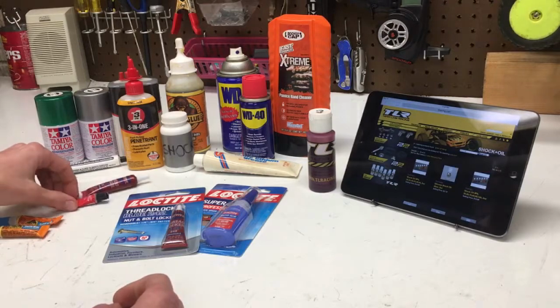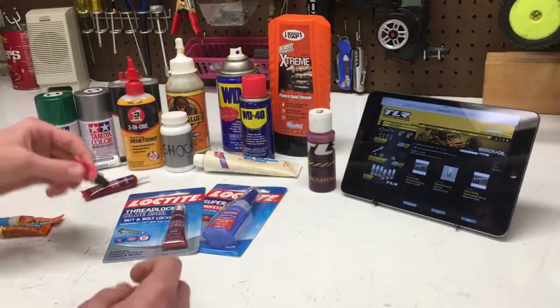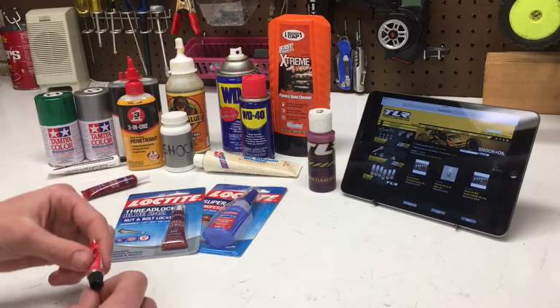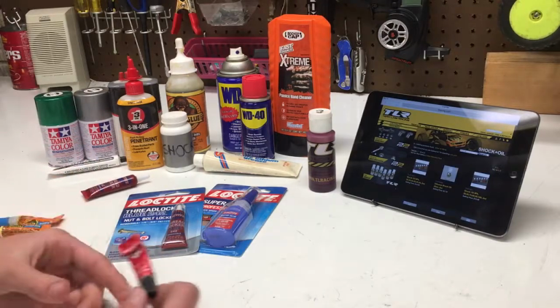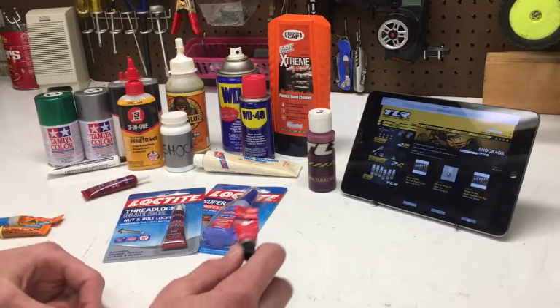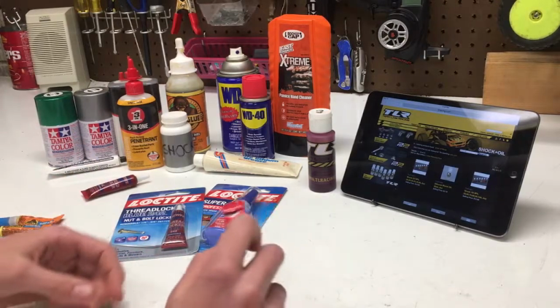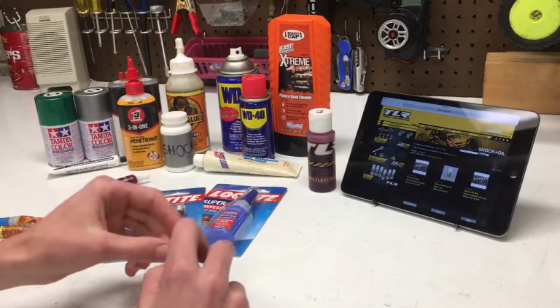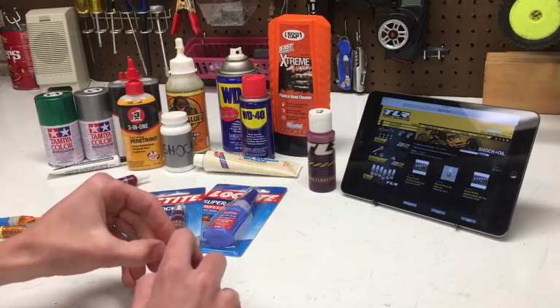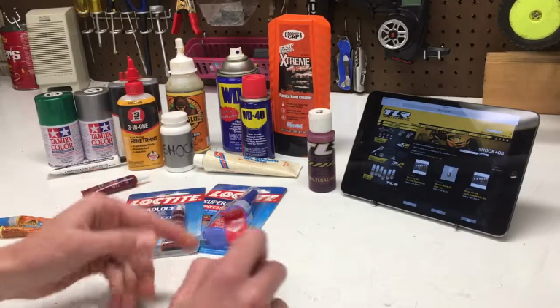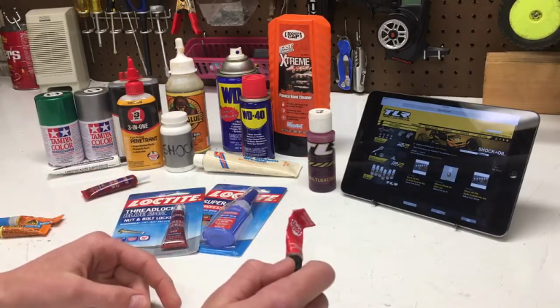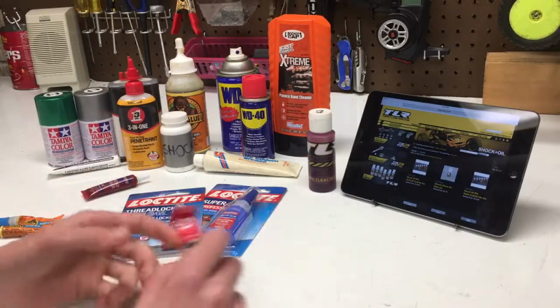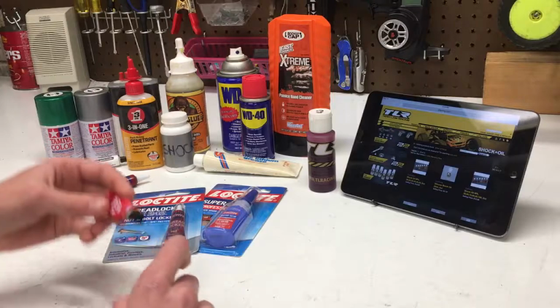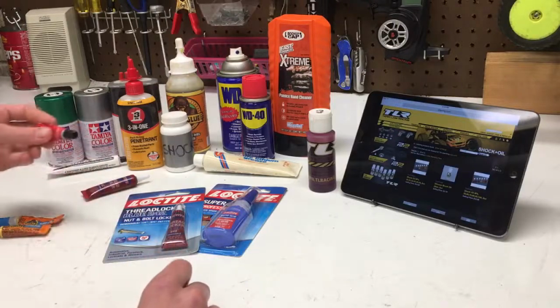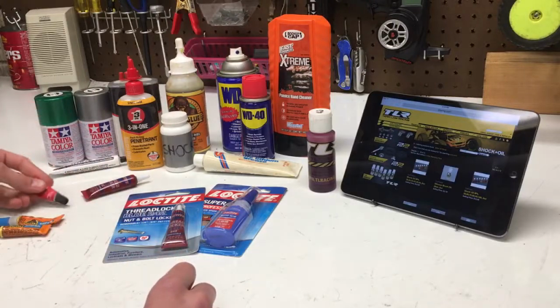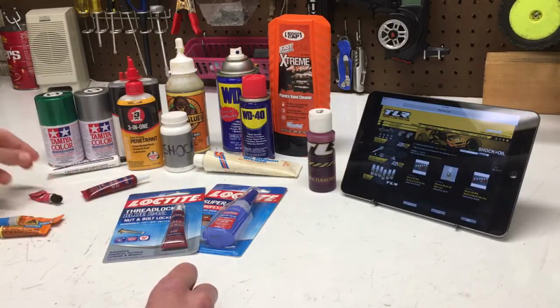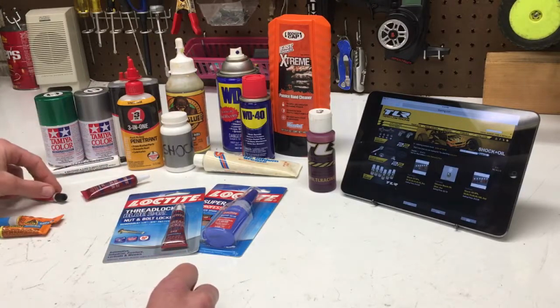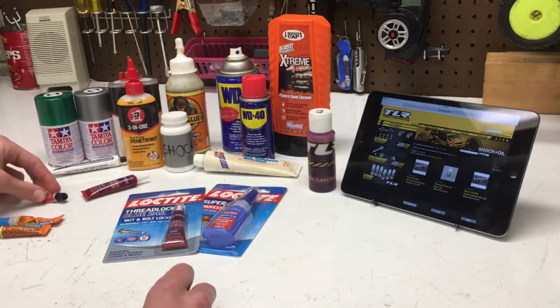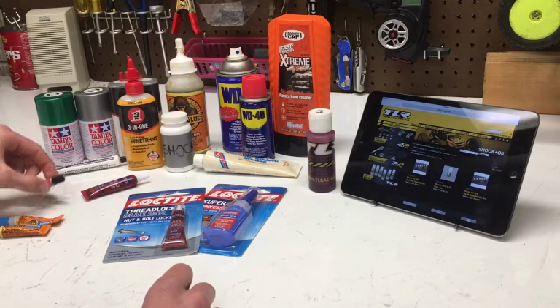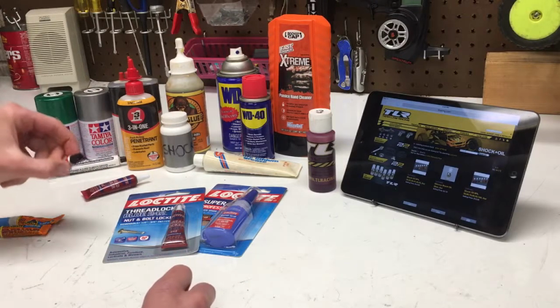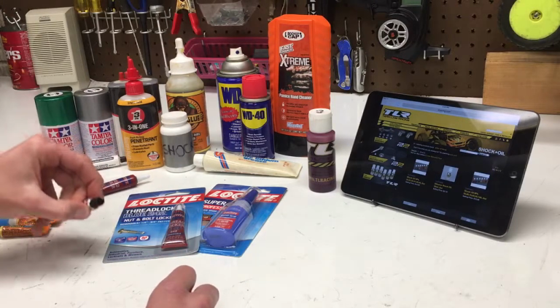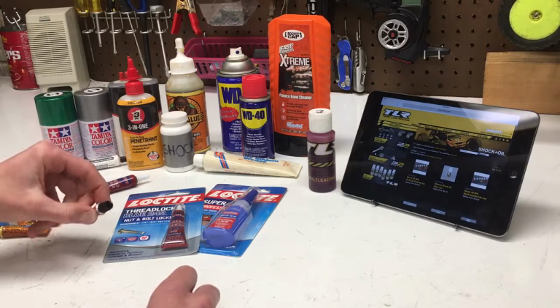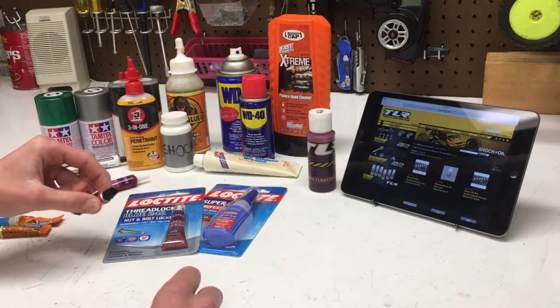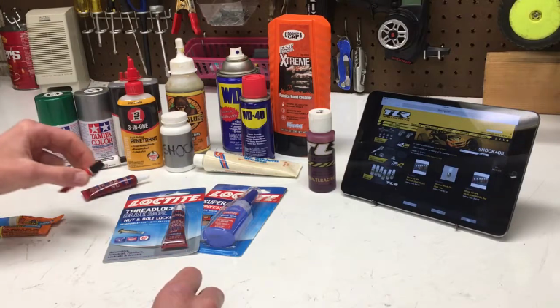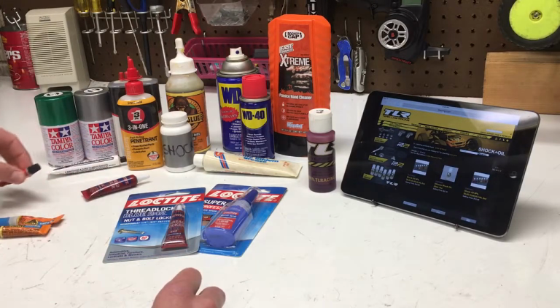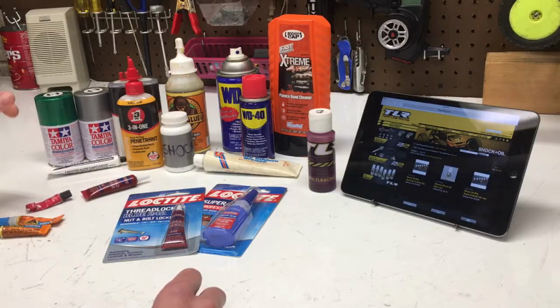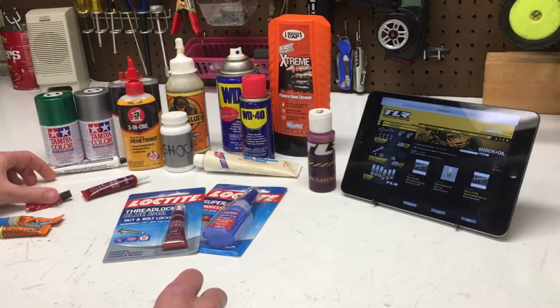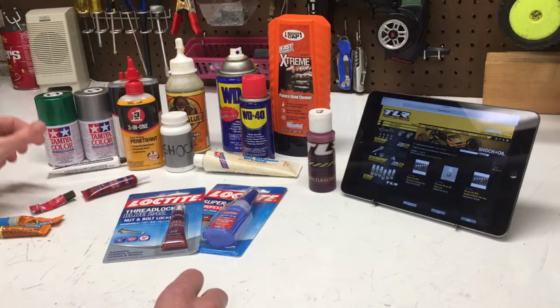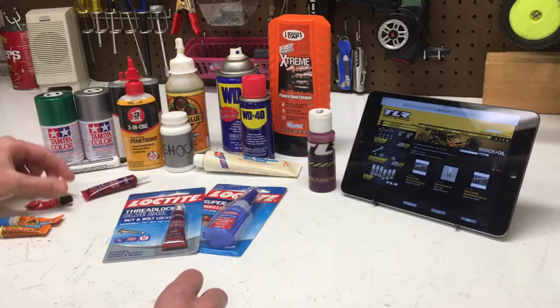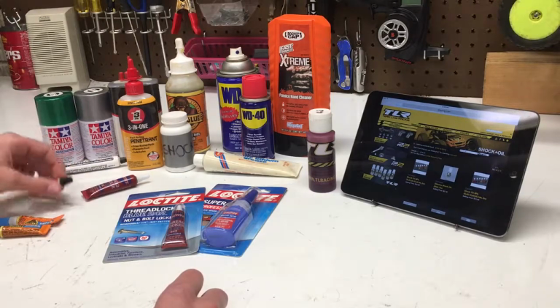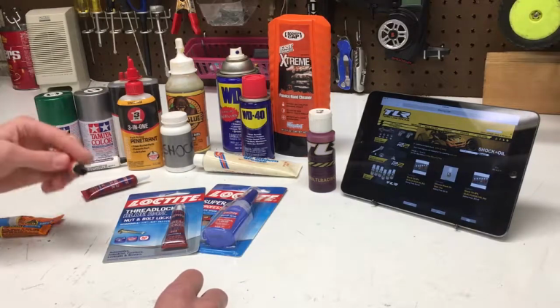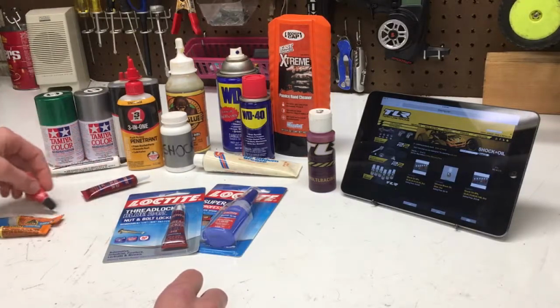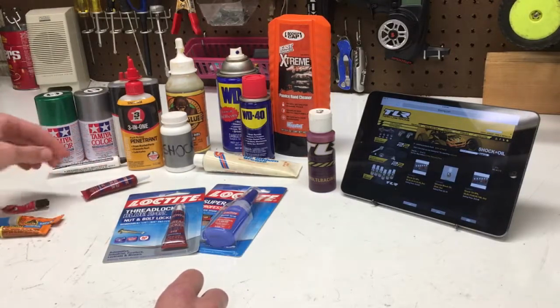Then we got Shoe Goo. This is just a little thing of Shoe Goo. I have a larger tube of Shoe Goo that I use mainly on bodies and things like that, but I haven't really used it too much recently.